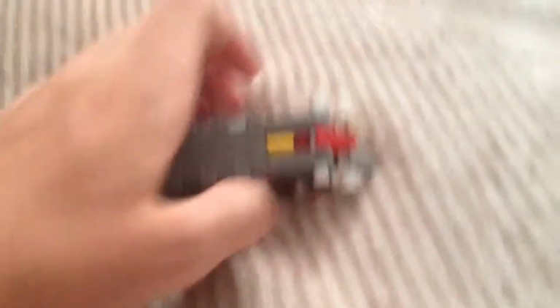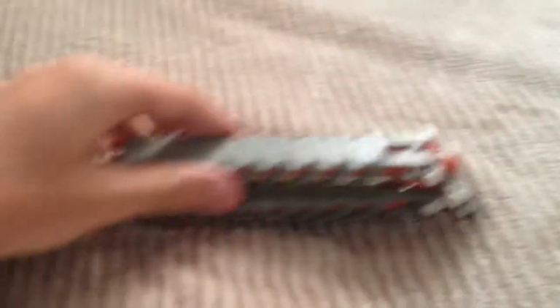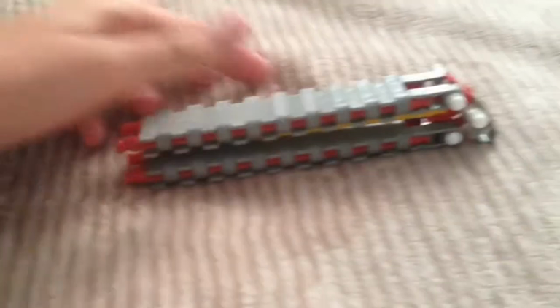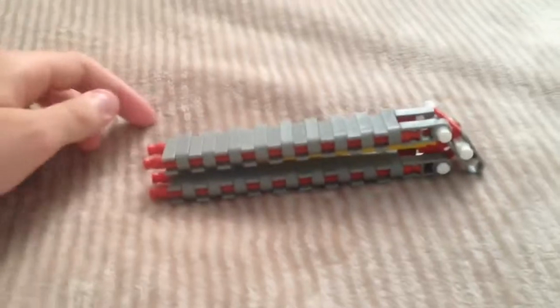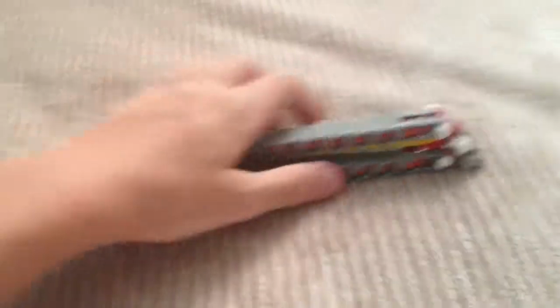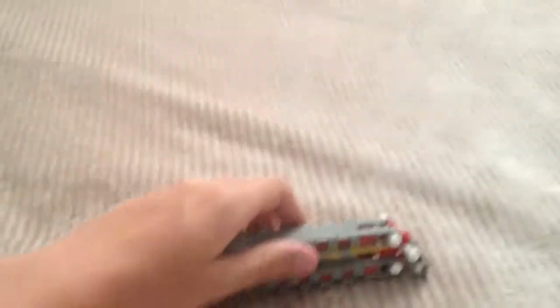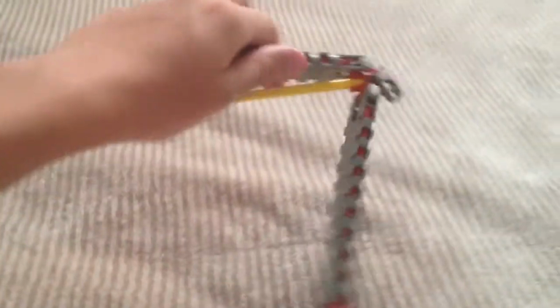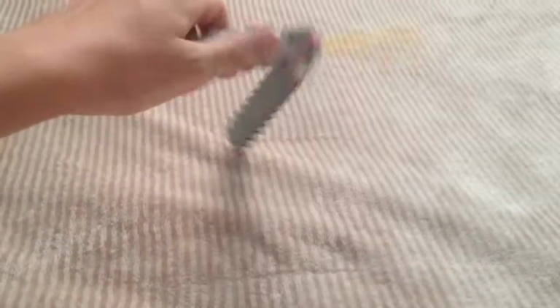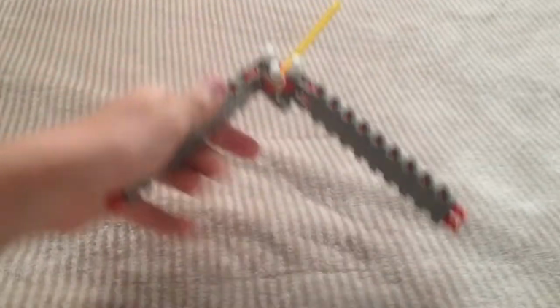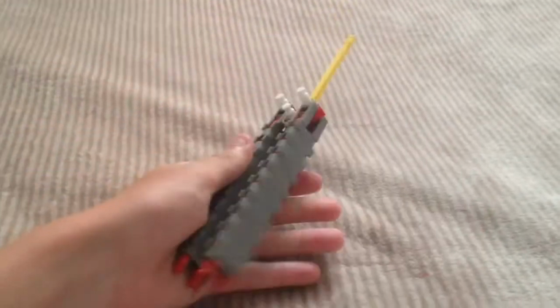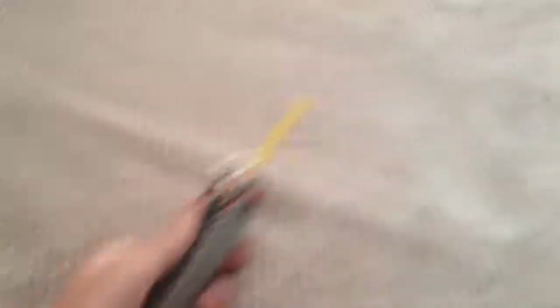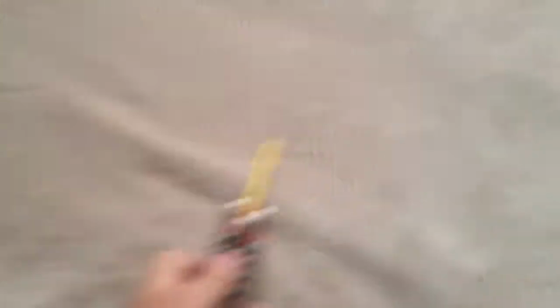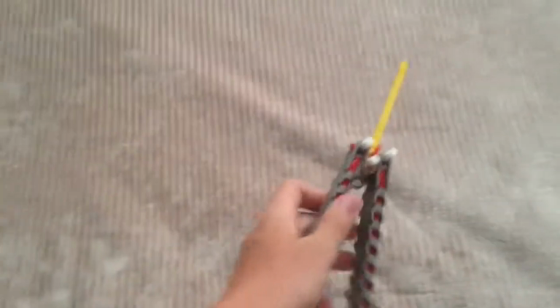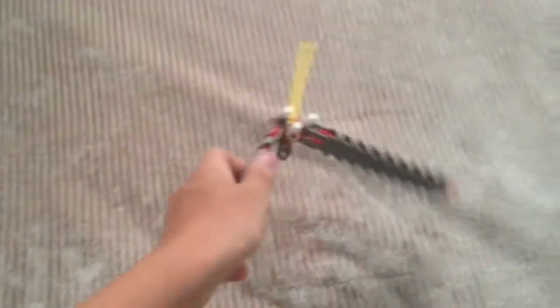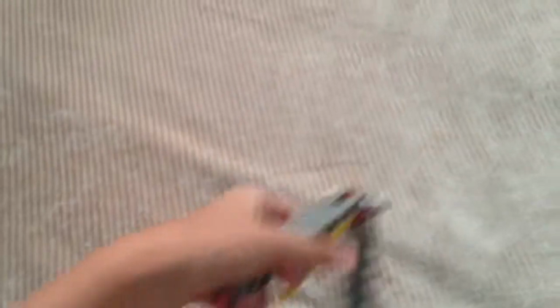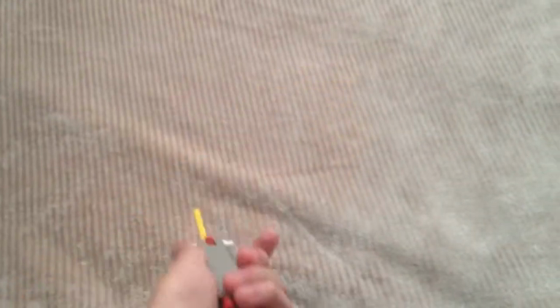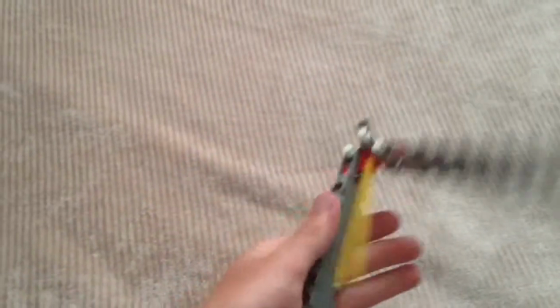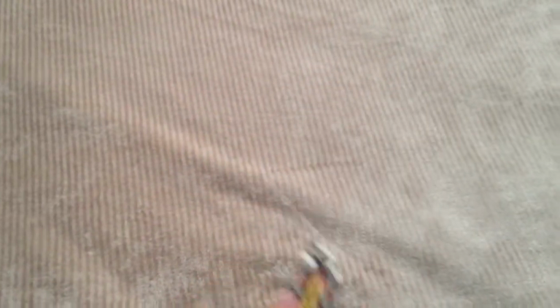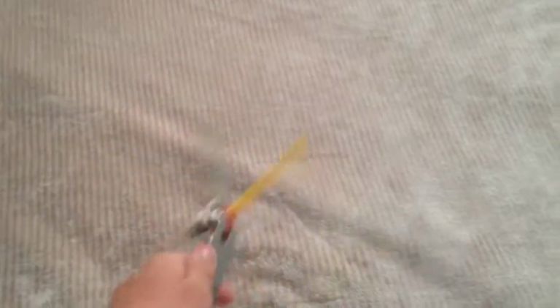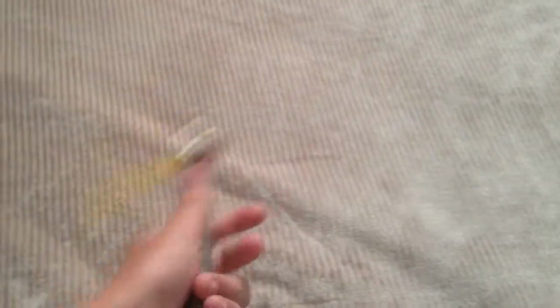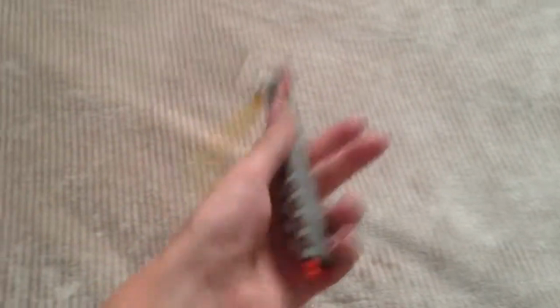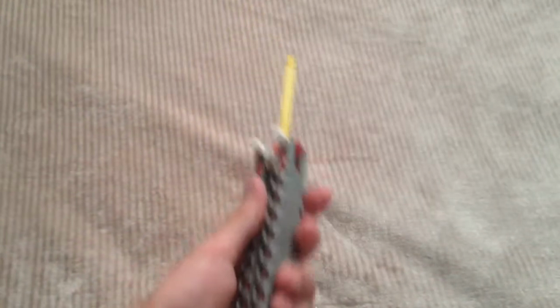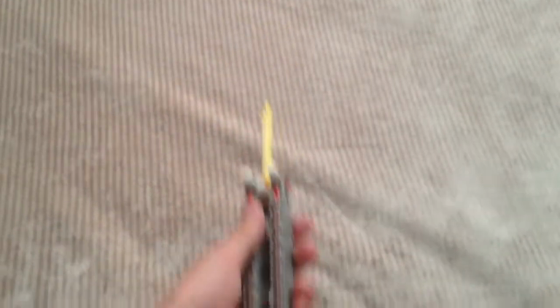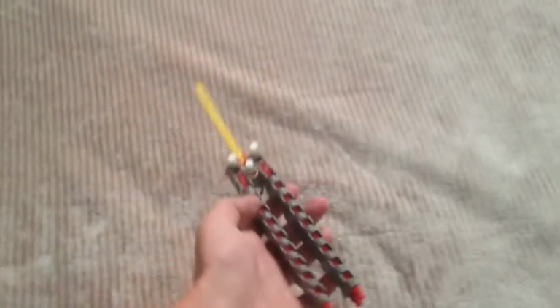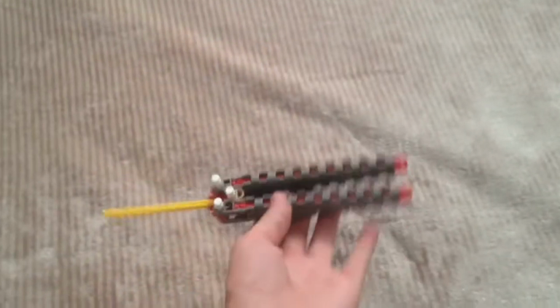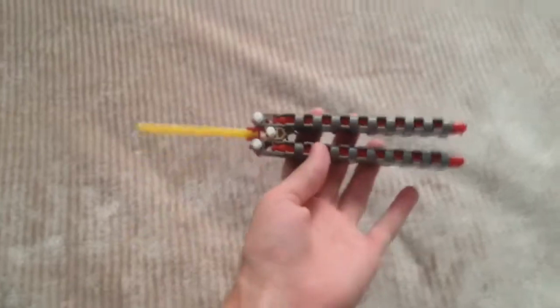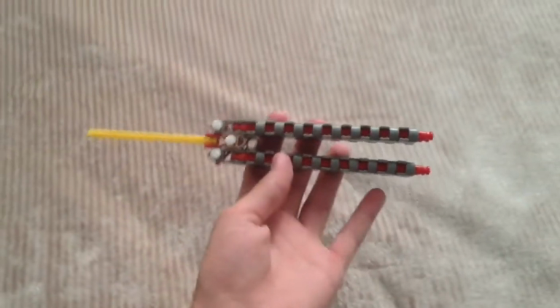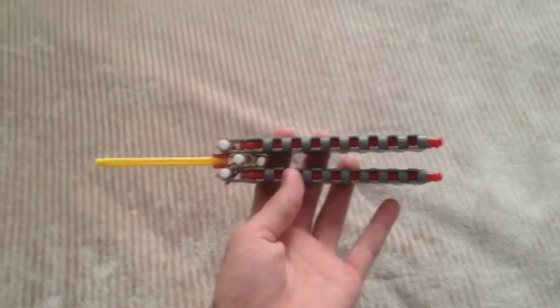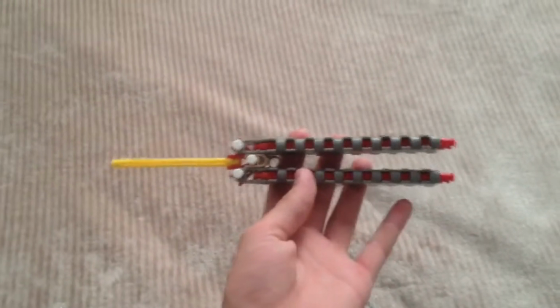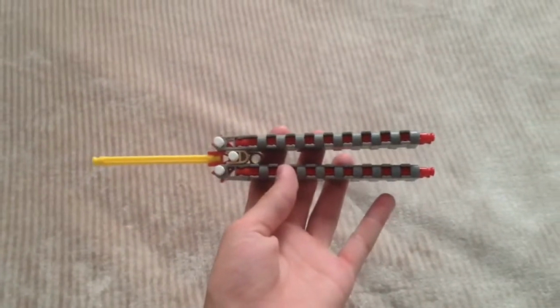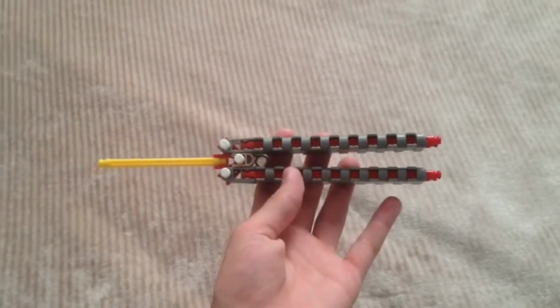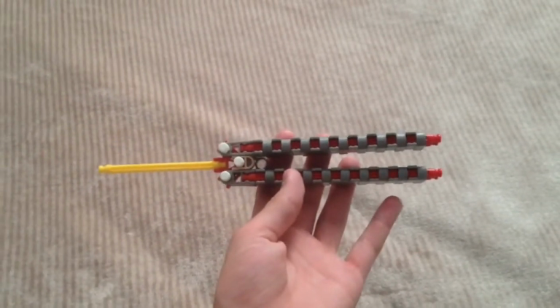Here's your completed product. Please rate, like, and subscribe. Thanks for watching.